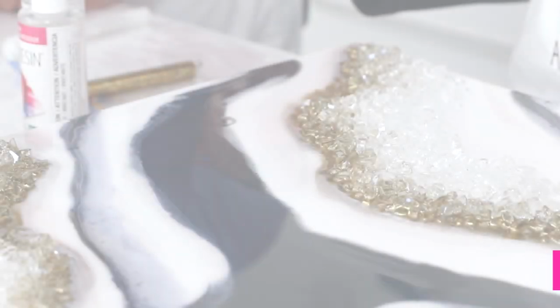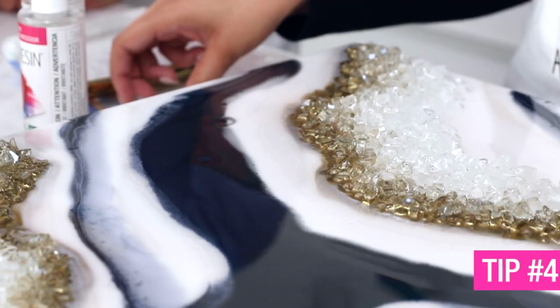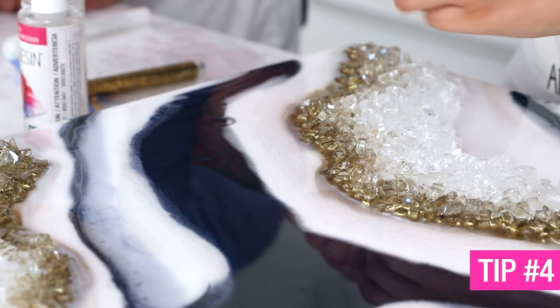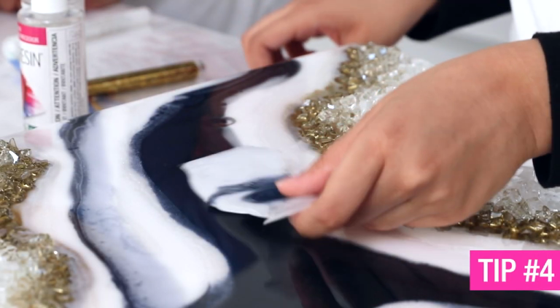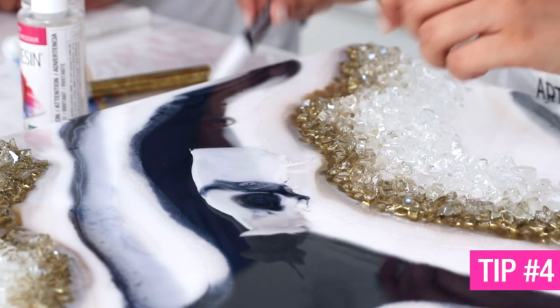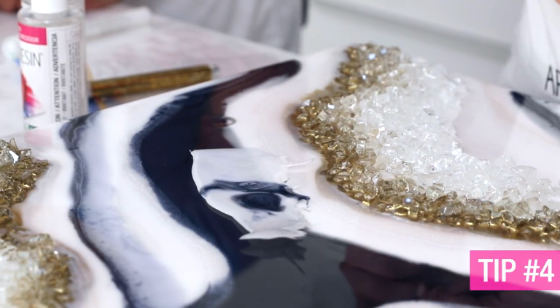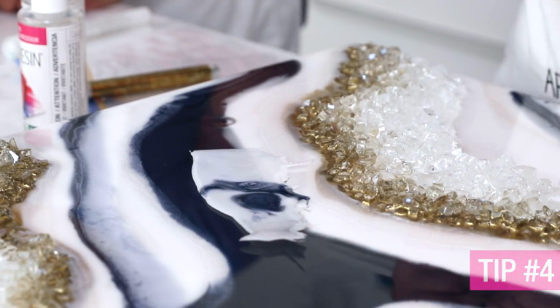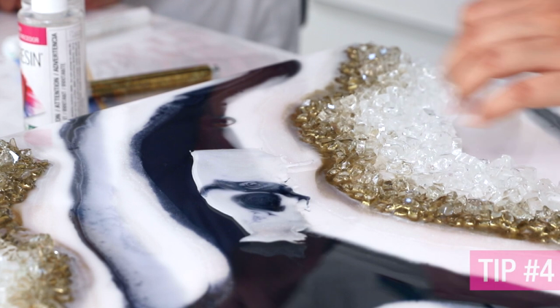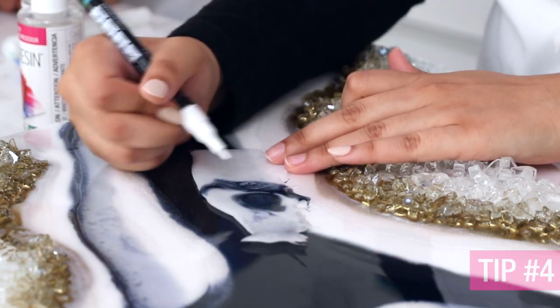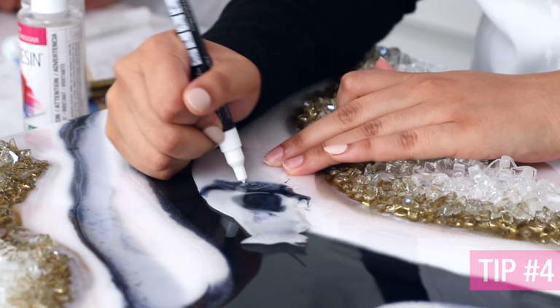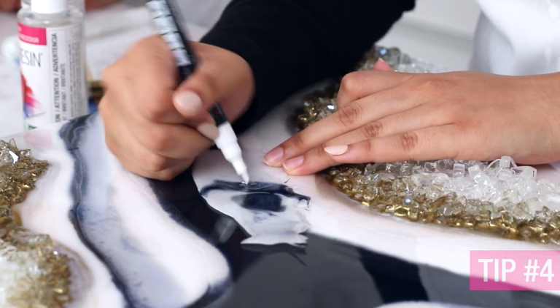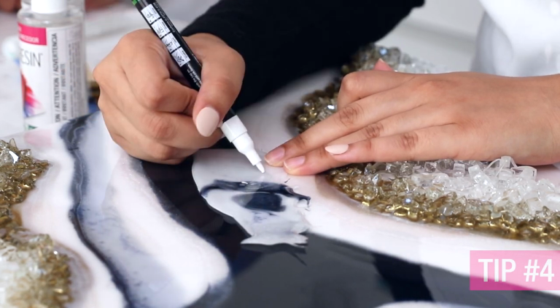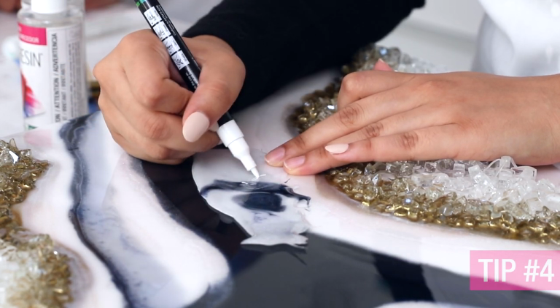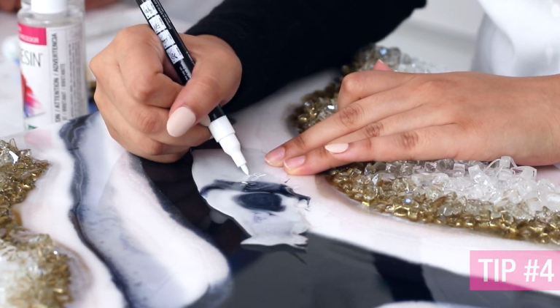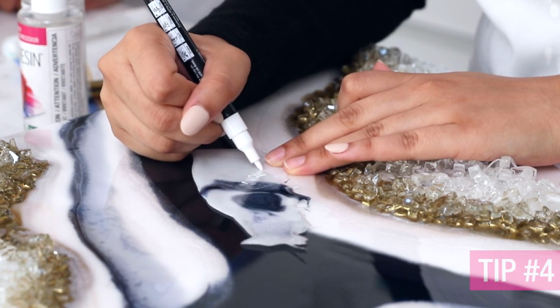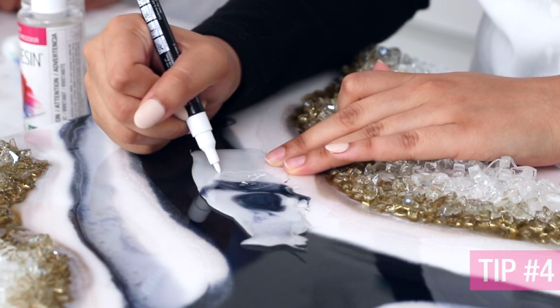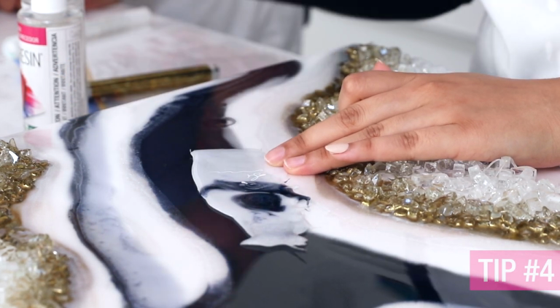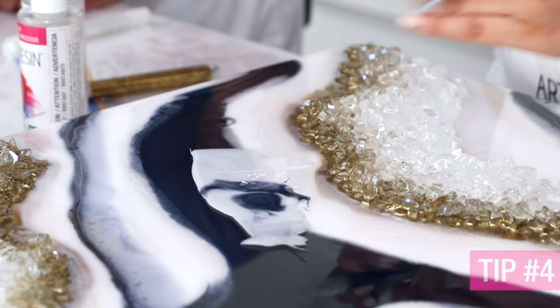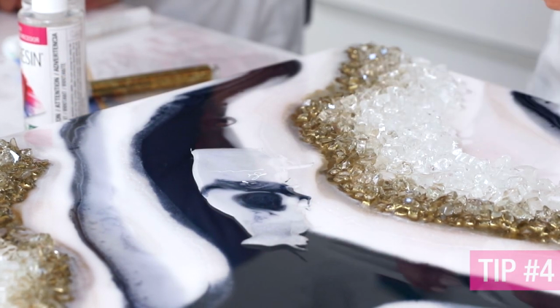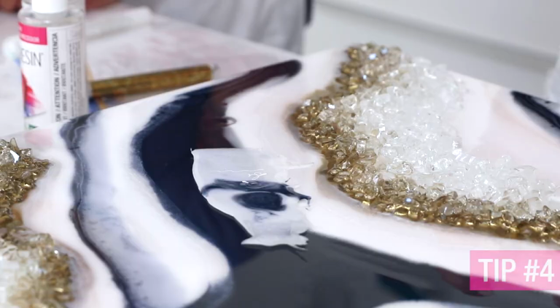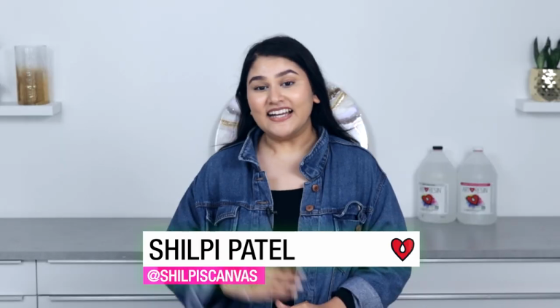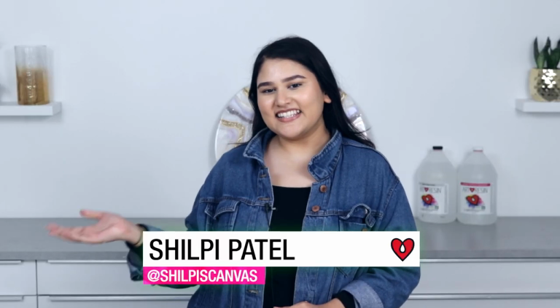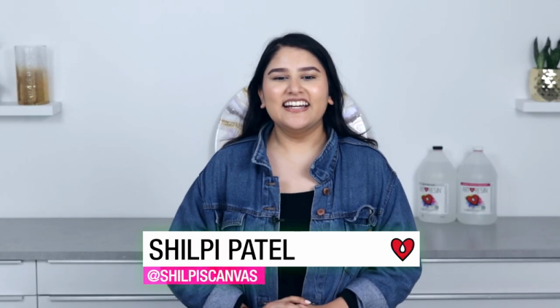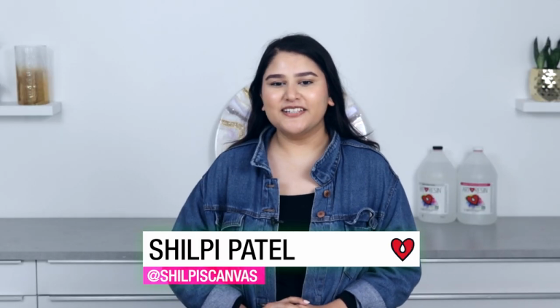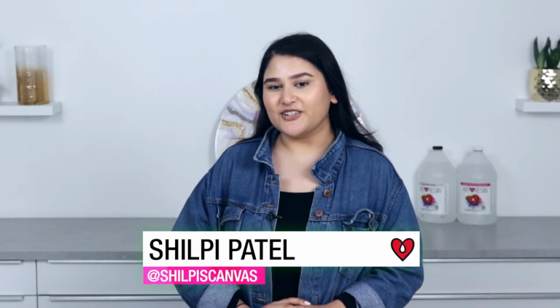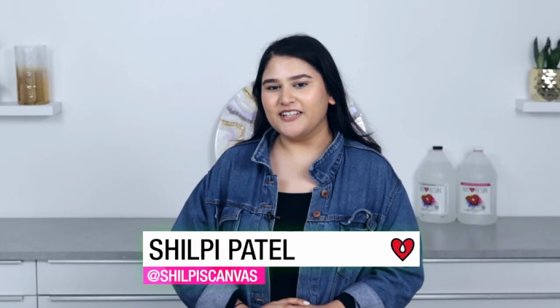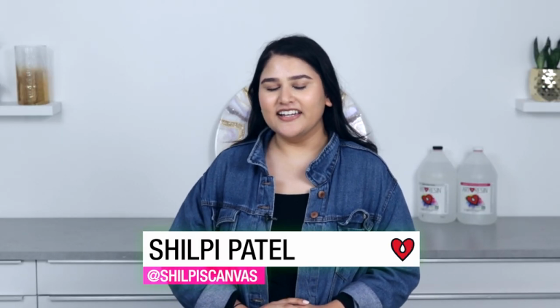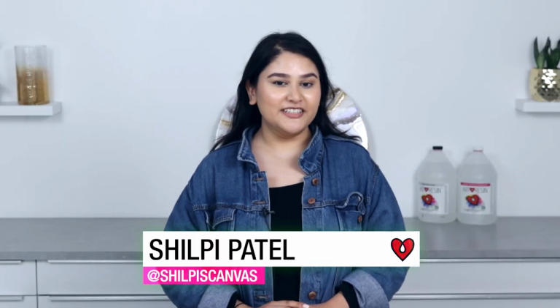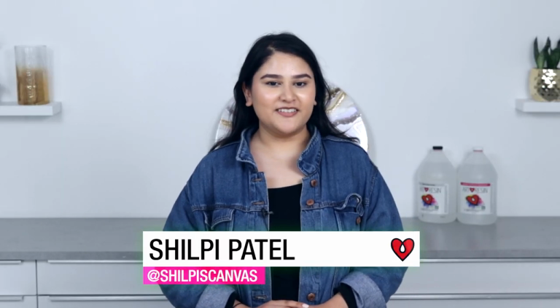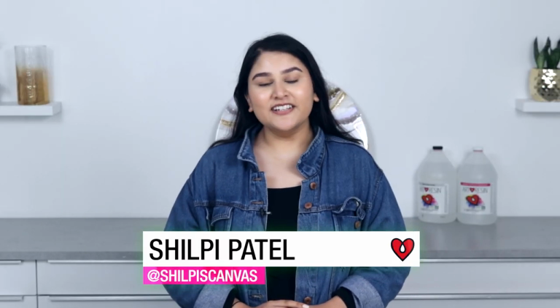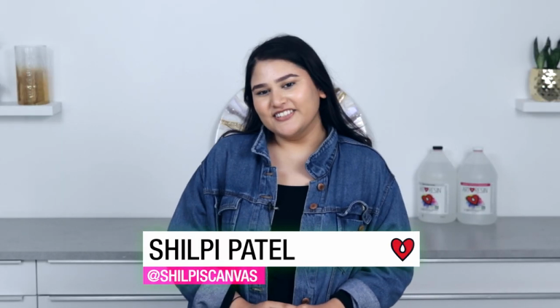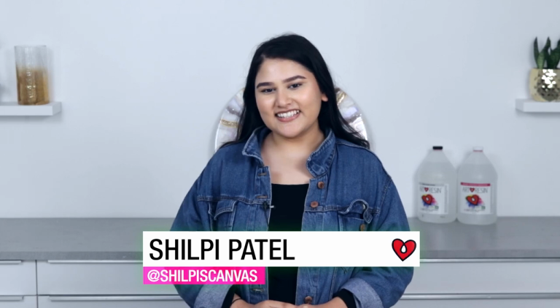And finally, if you're trying to create lines using markers, be sure to use the resin runoff and test your markers there before actually doing it on your piece. And that's it! I hope you guys enjoyed this video and hopefully learned something new. I'll see you guys next time!